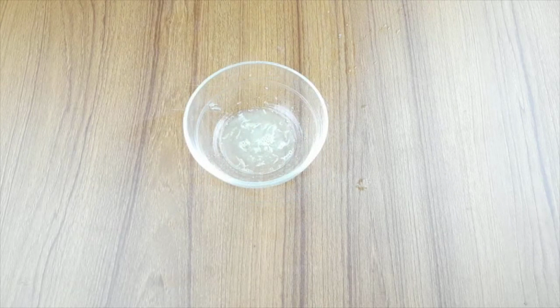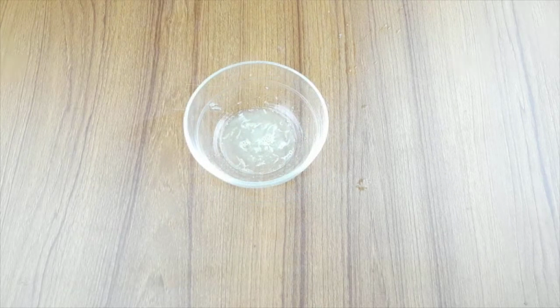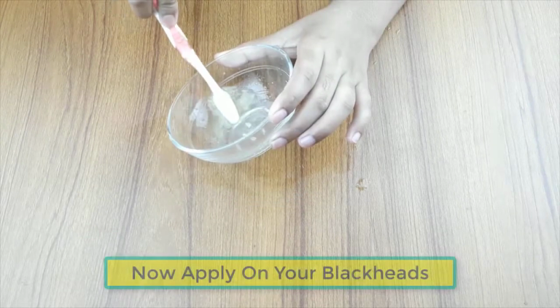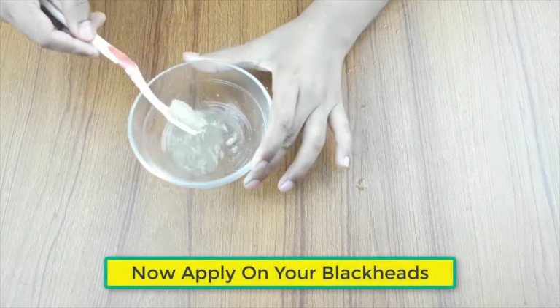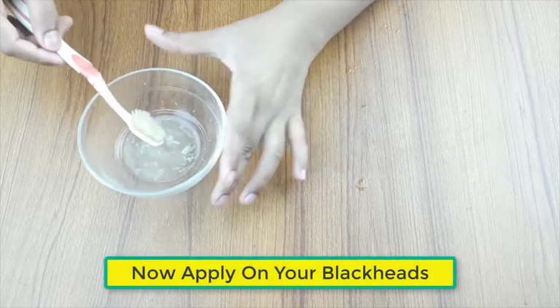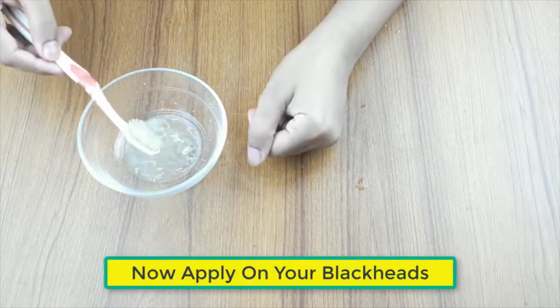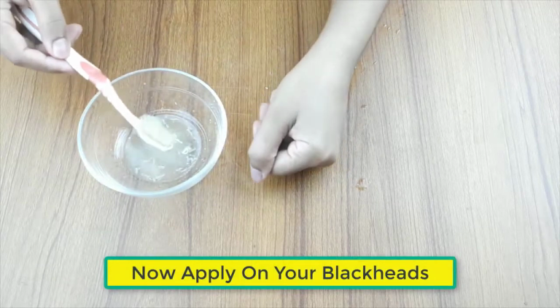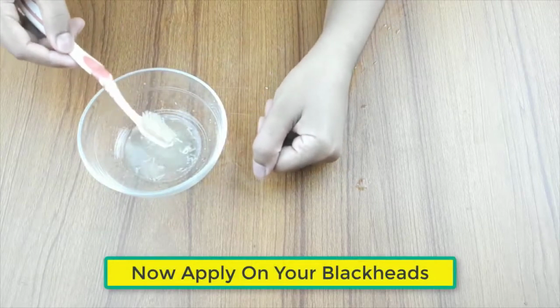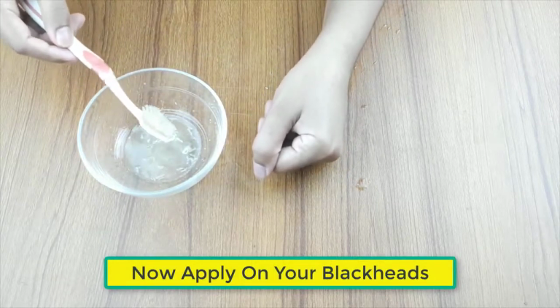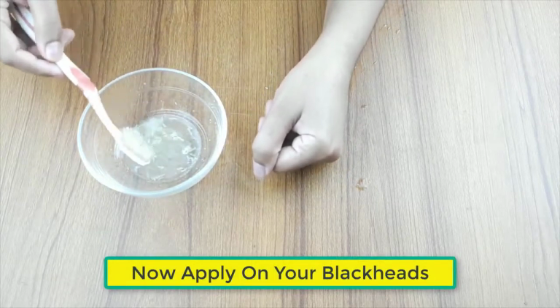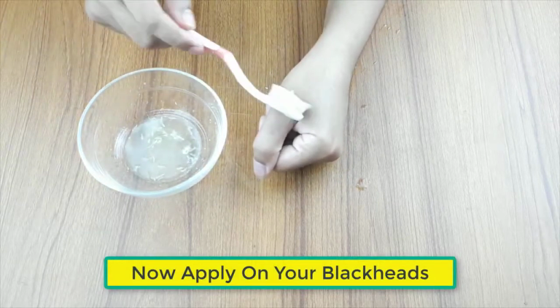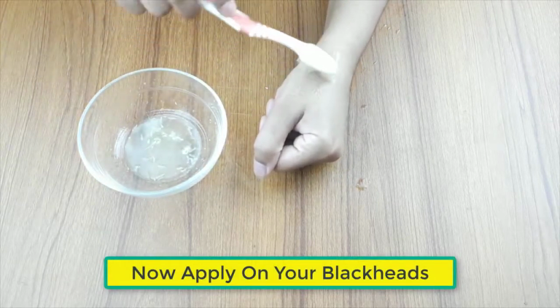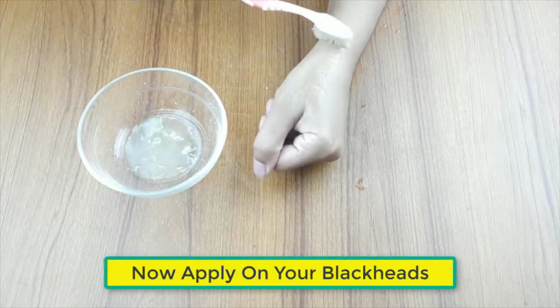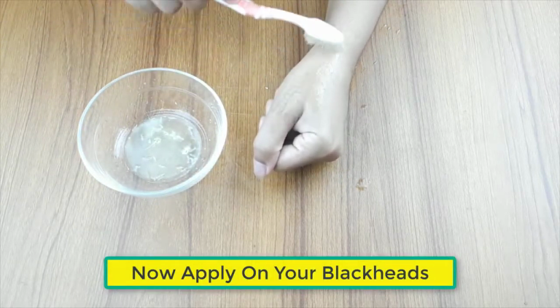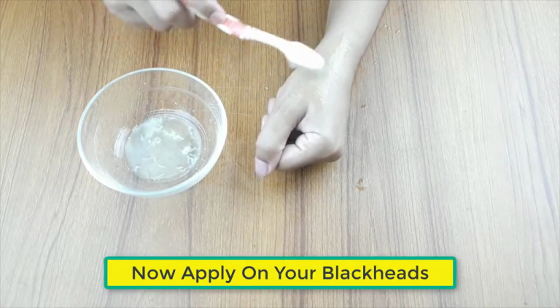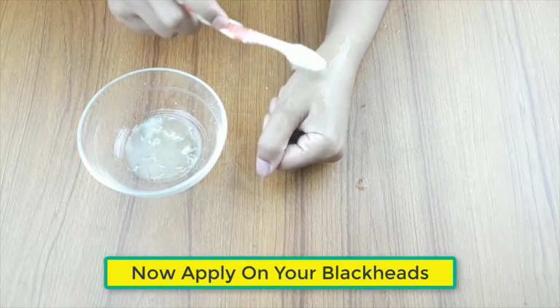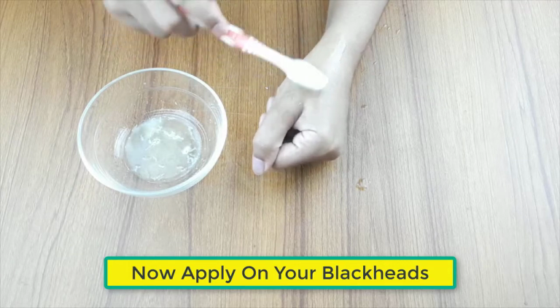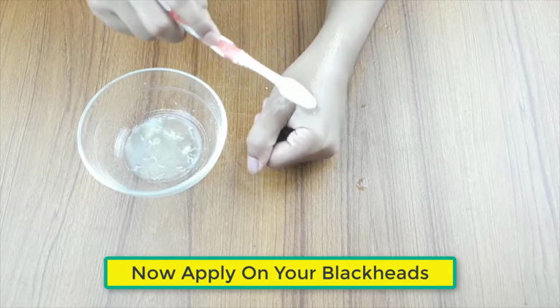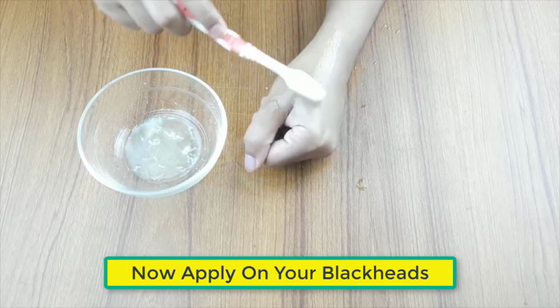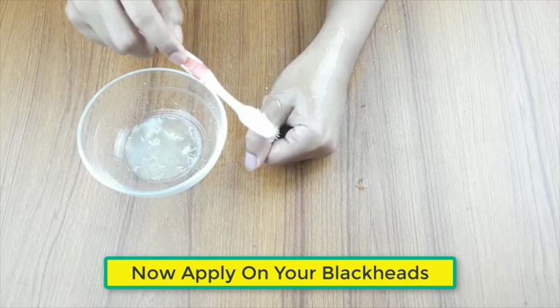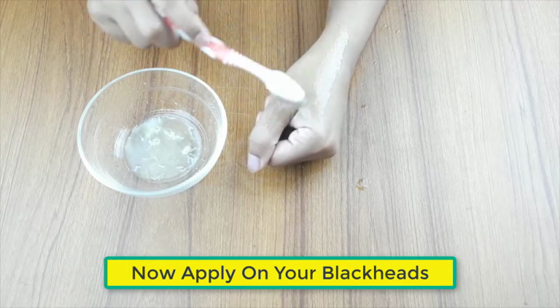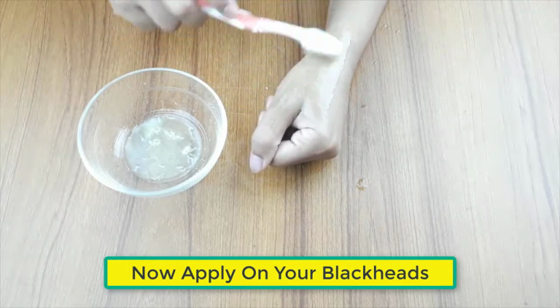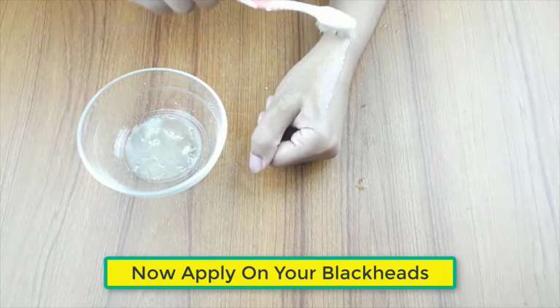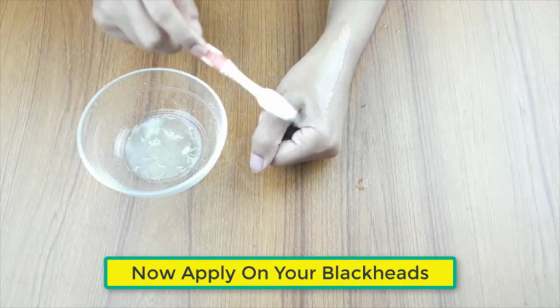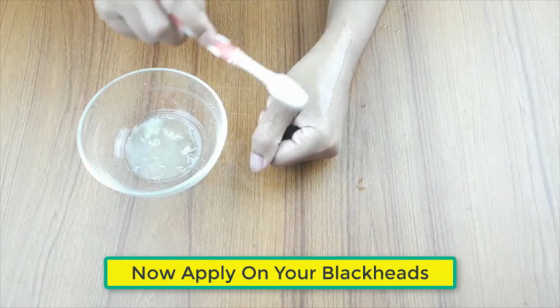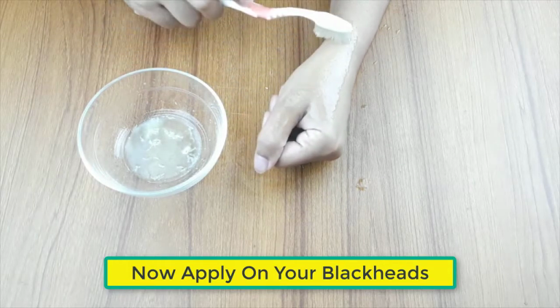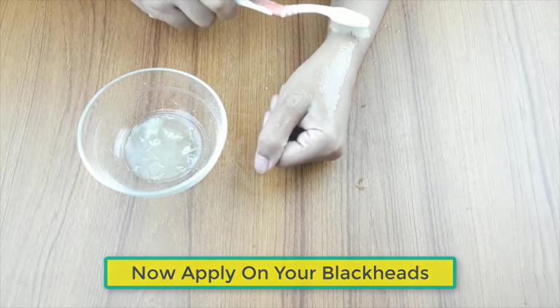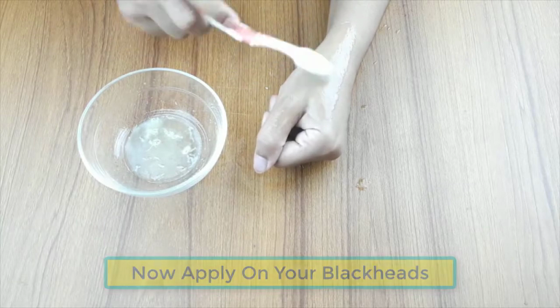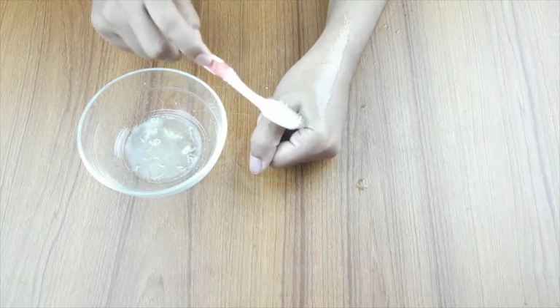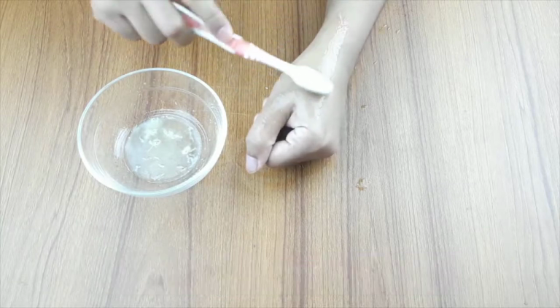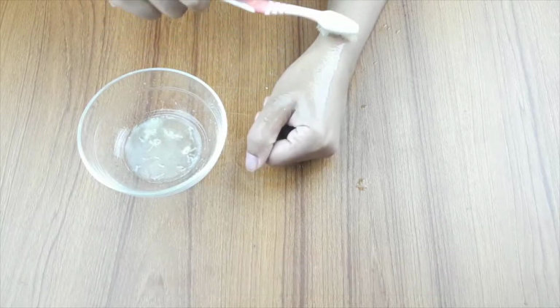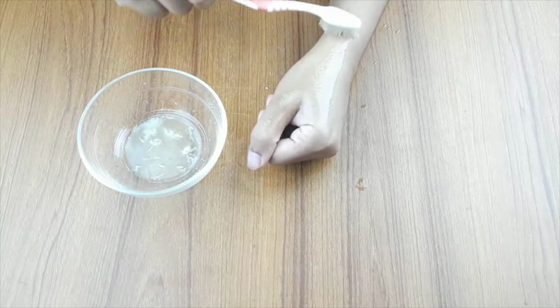Apply on your blackheads with a clean toothbrush. Rub the mixture using the toothbrush gently for 1 to 2 minutes. Leave it there for 15 to 20 minutes, then wash your face with lukewarm water.